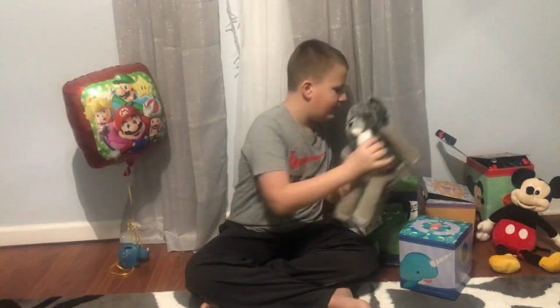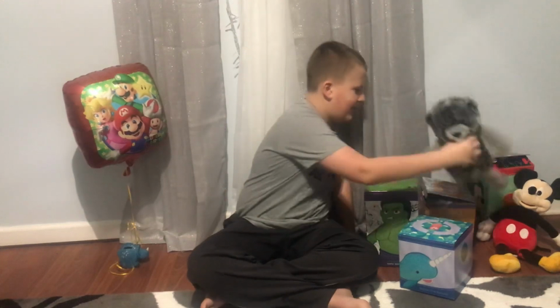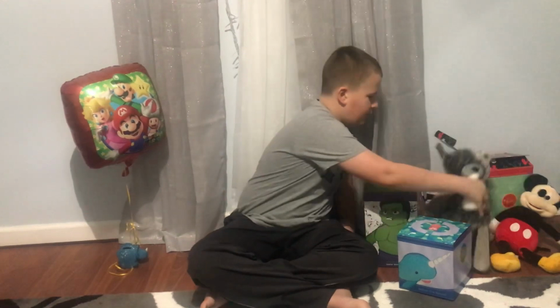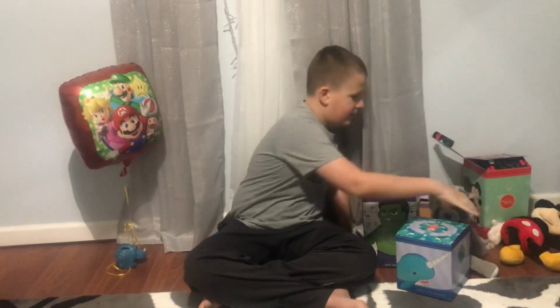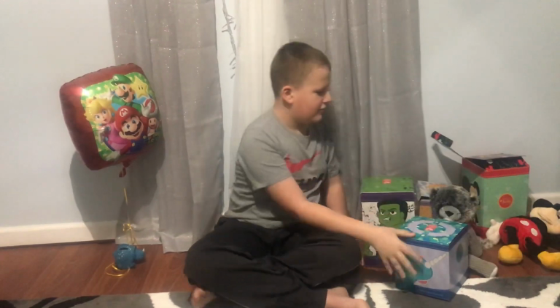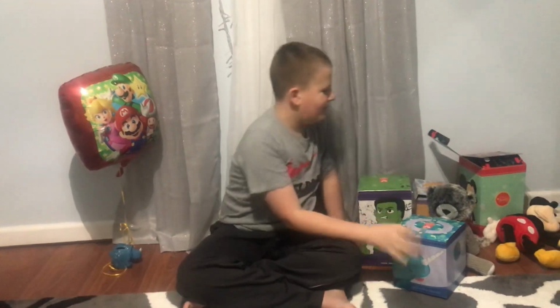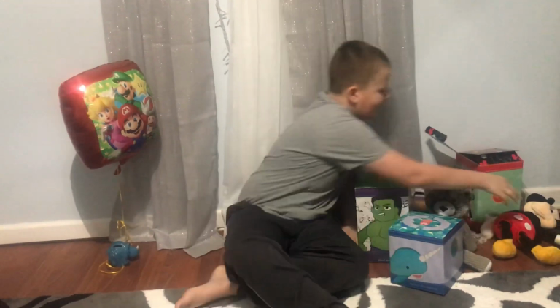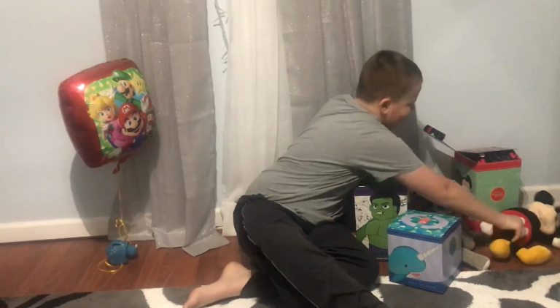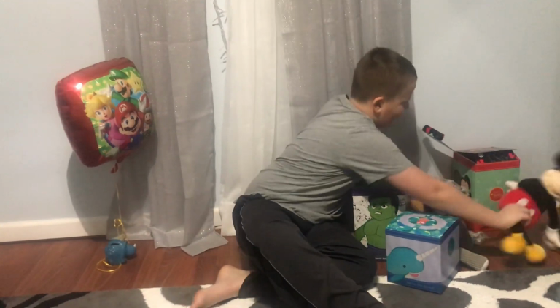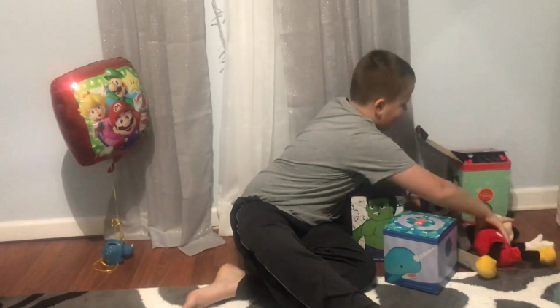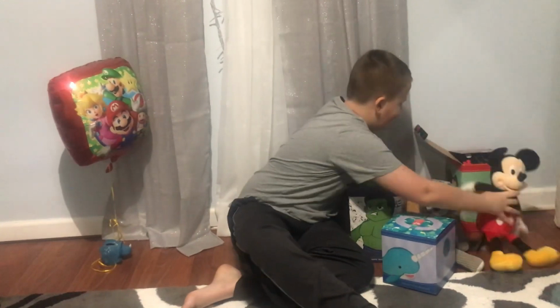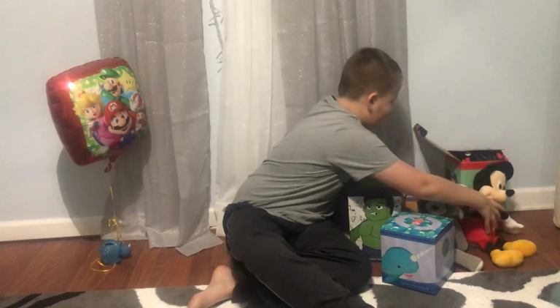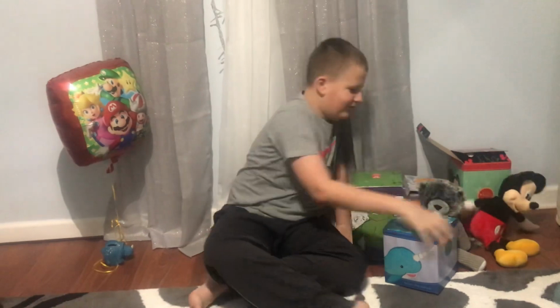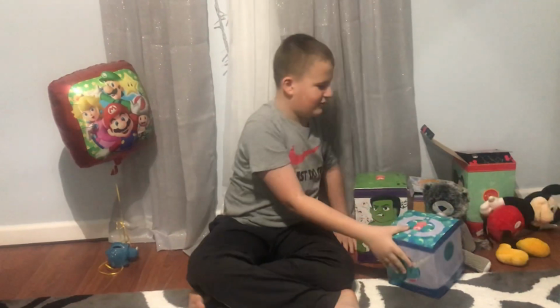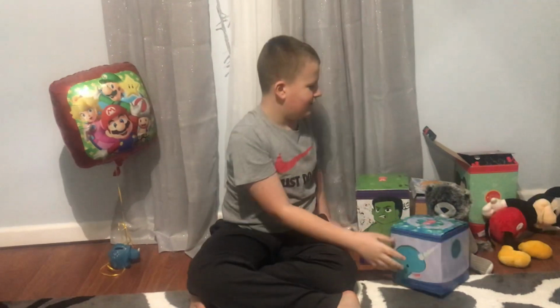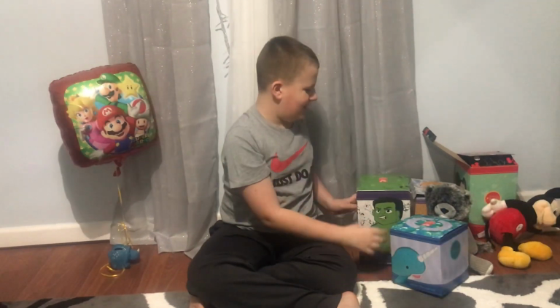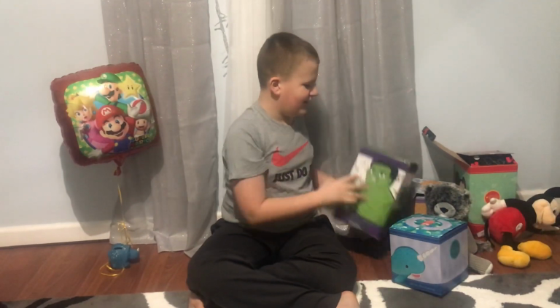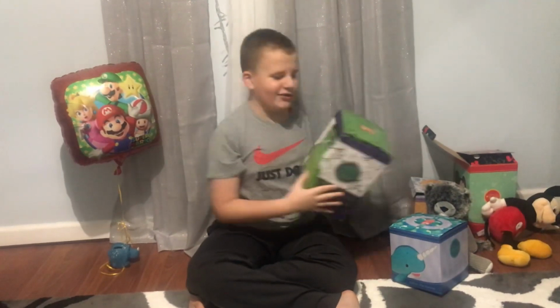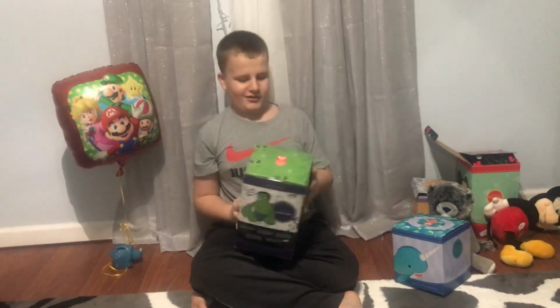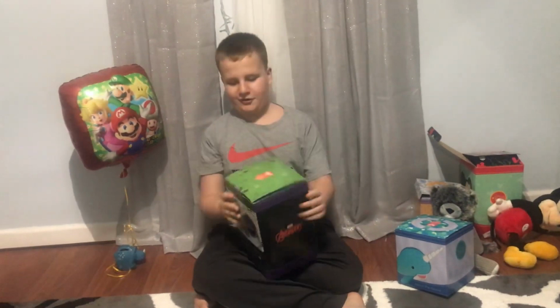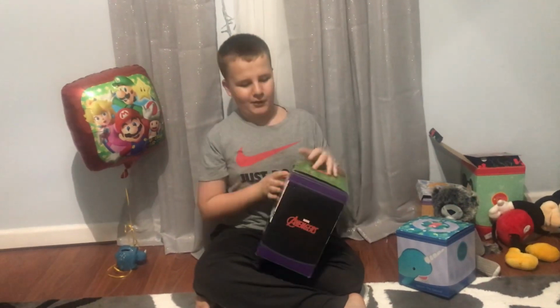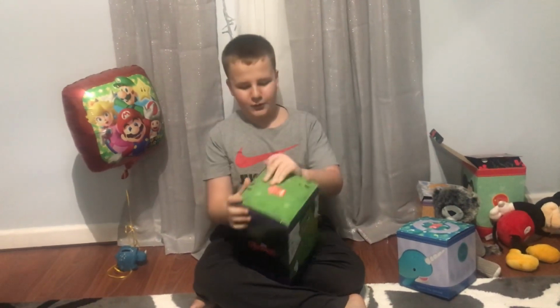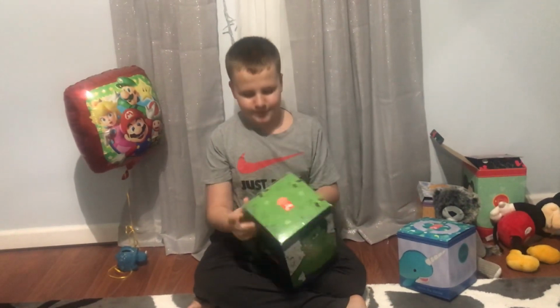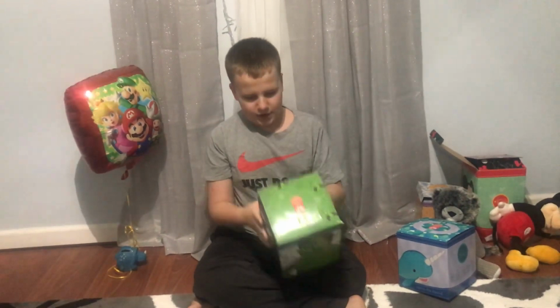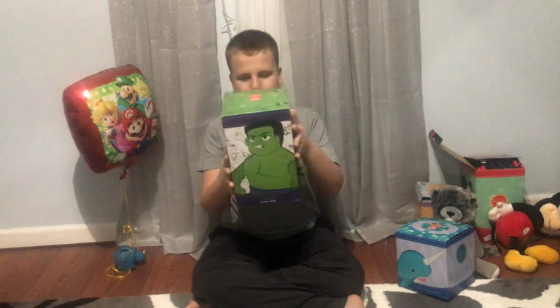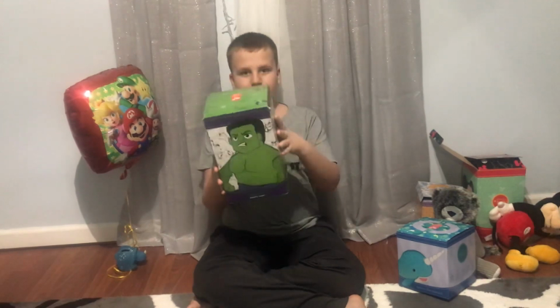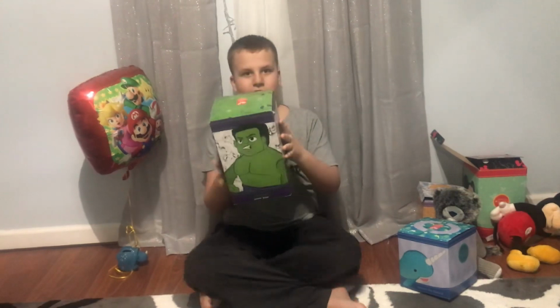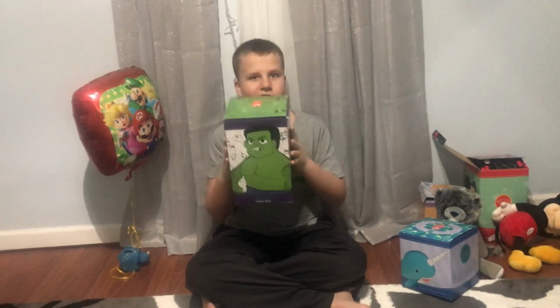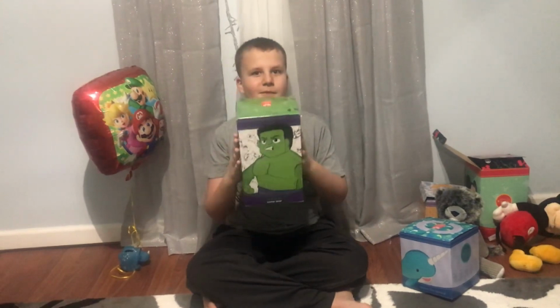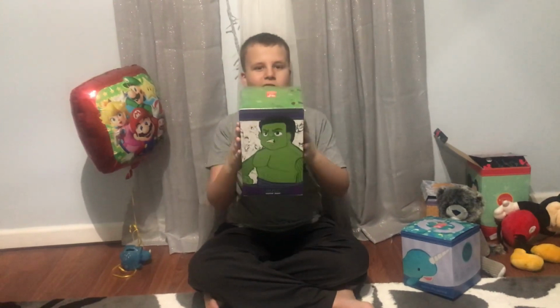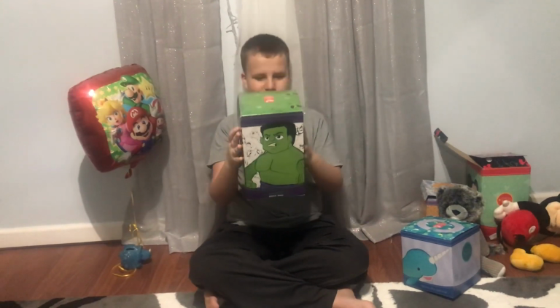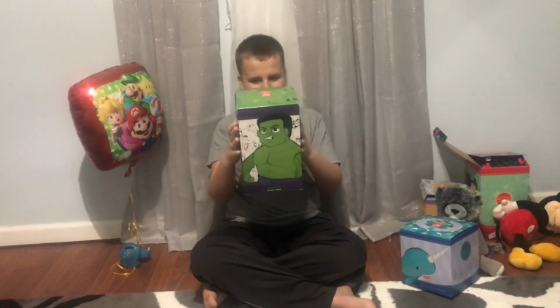Ready for you. Oh, poor Mickey — I knocked him down. He said he doesn't want to wake up. He's taking a nap.